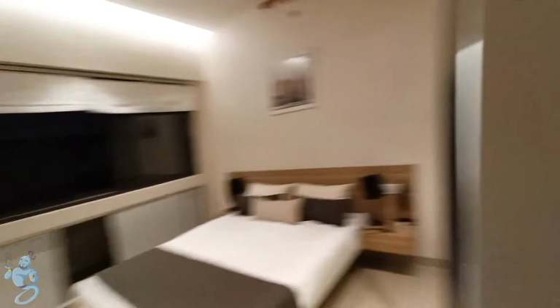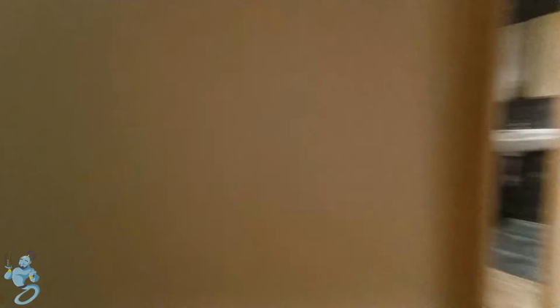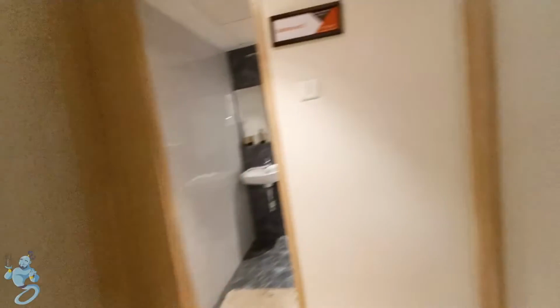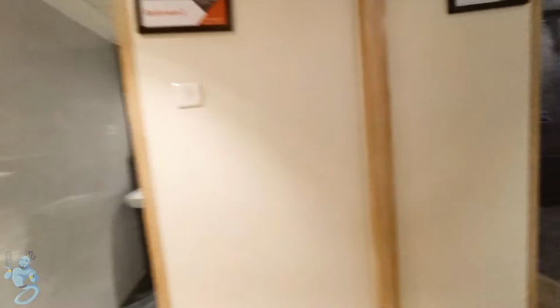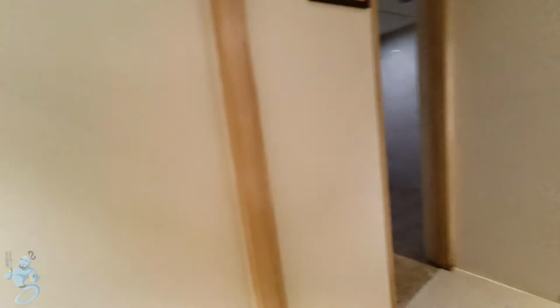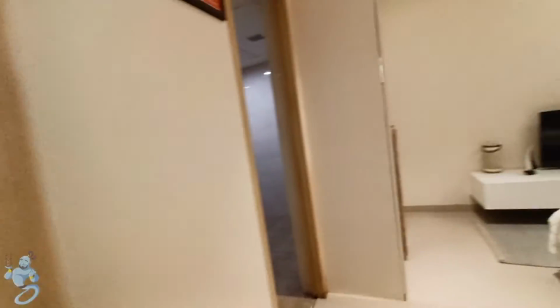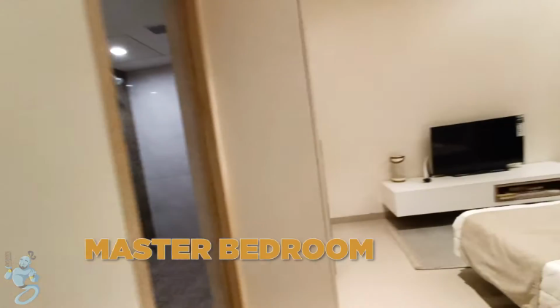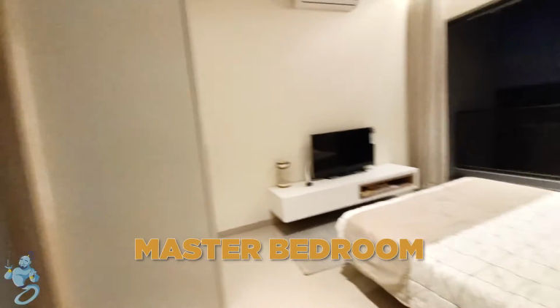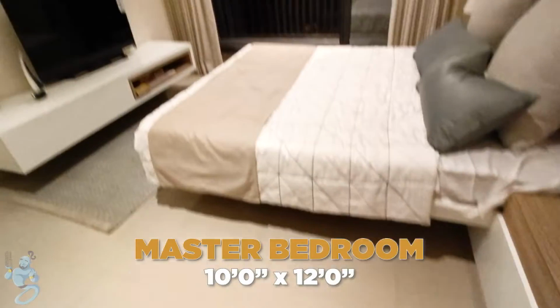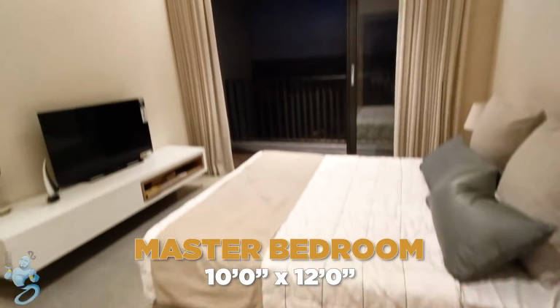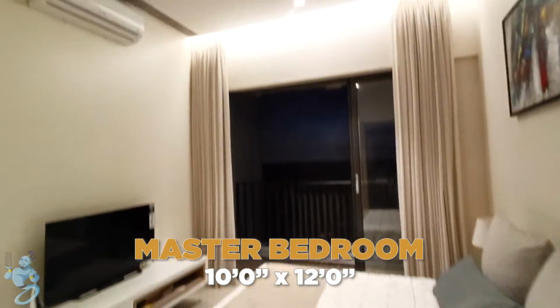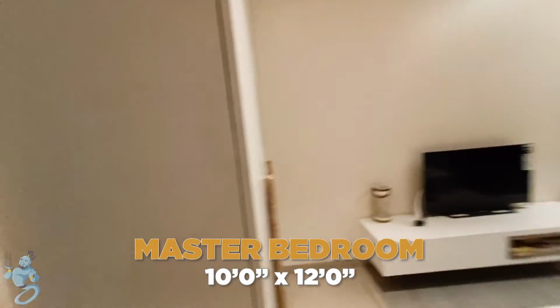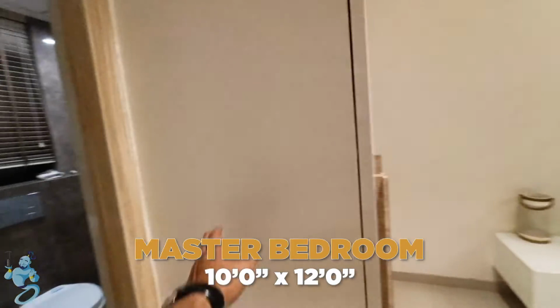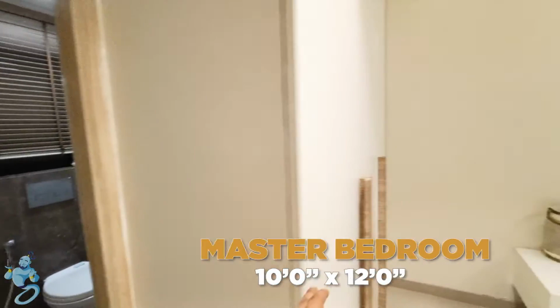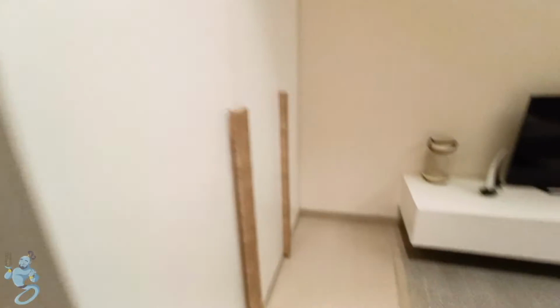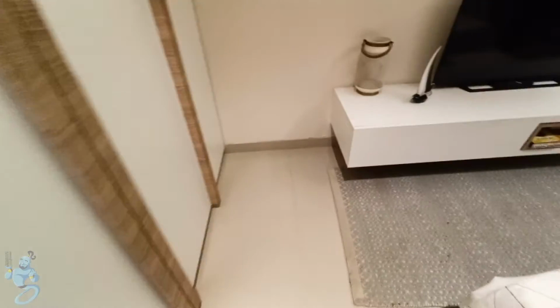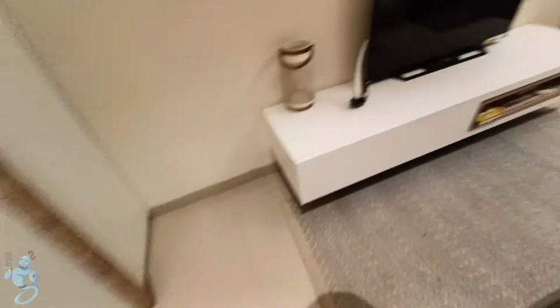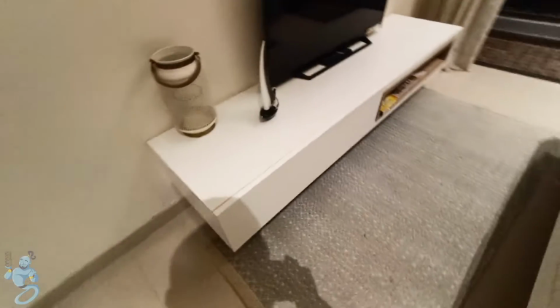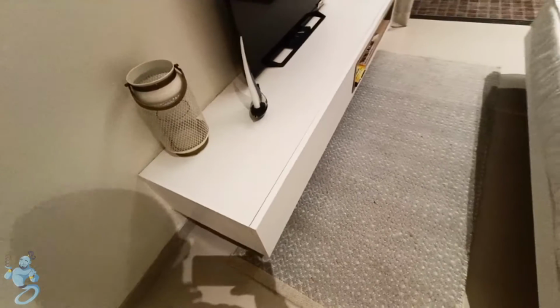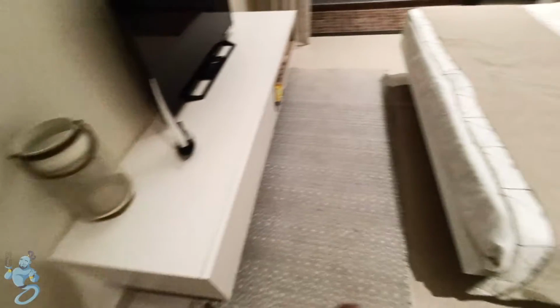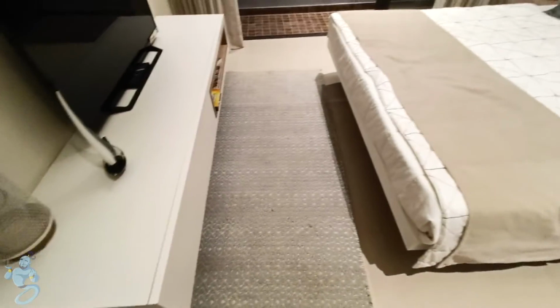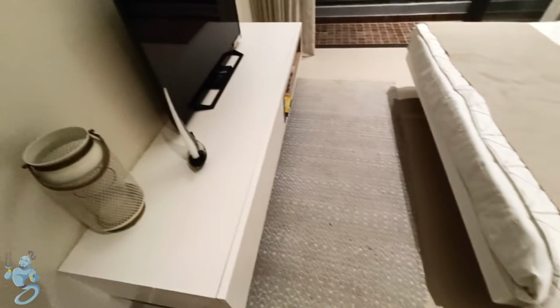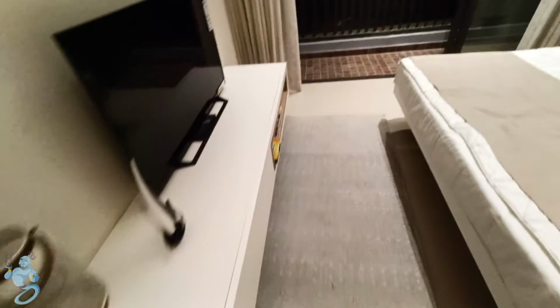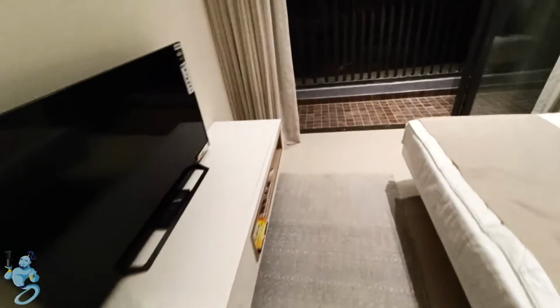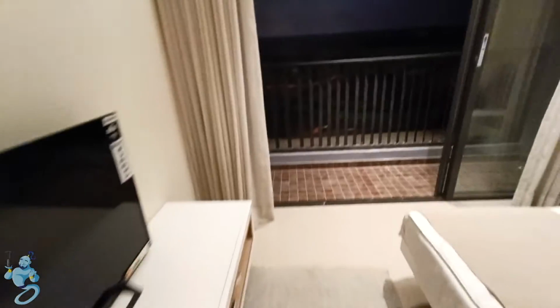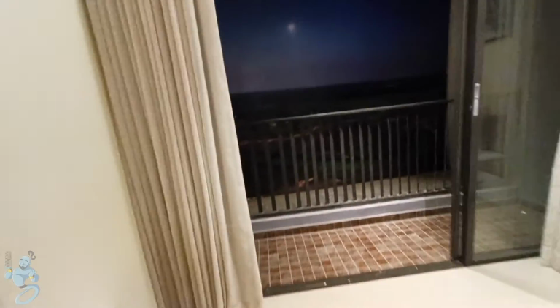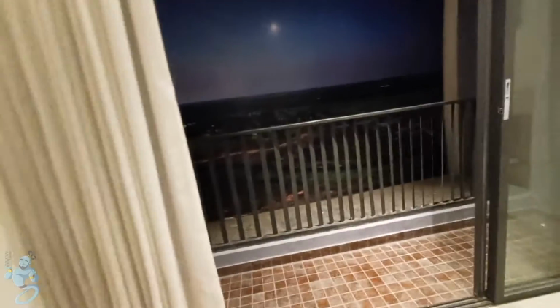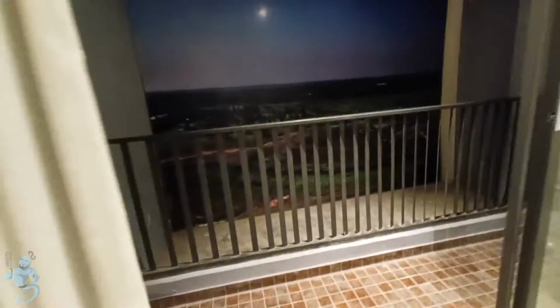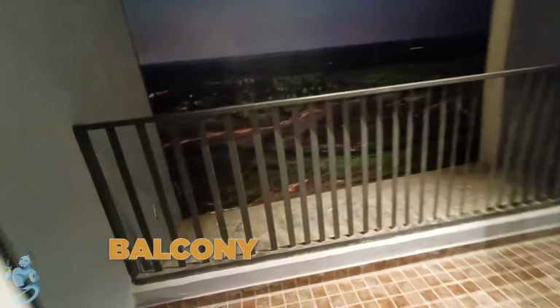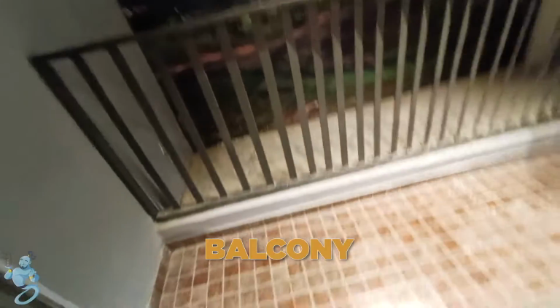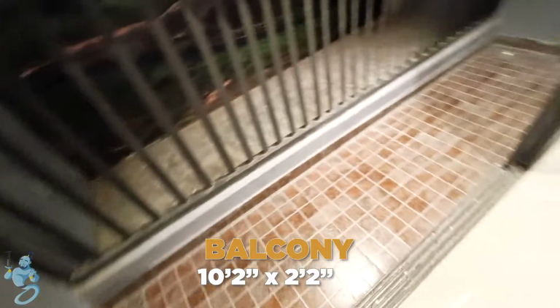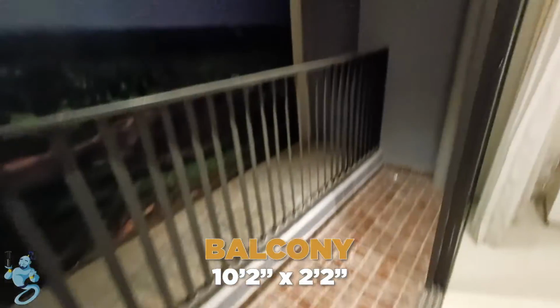Next we move into the master bedroom. We also have space for a TV in this room. The wardrobe is quite wide as you can see. There is good space here — it does not feel cramped up. Then we have another balcony over here. Just an amazing layout here.